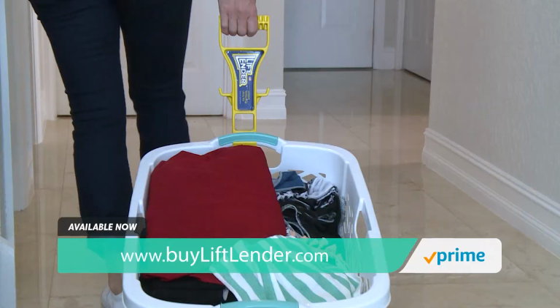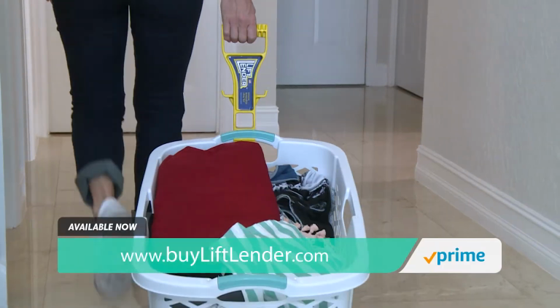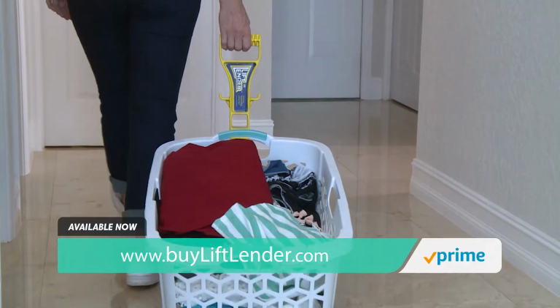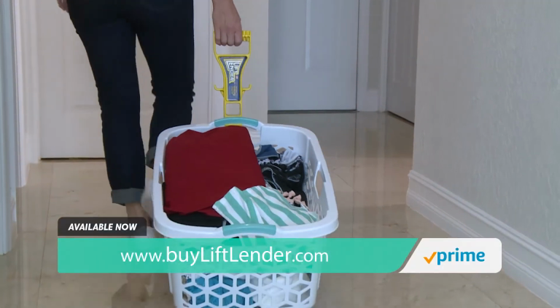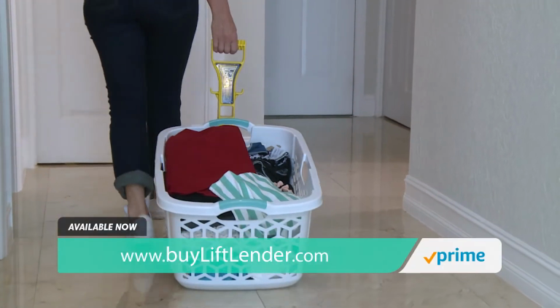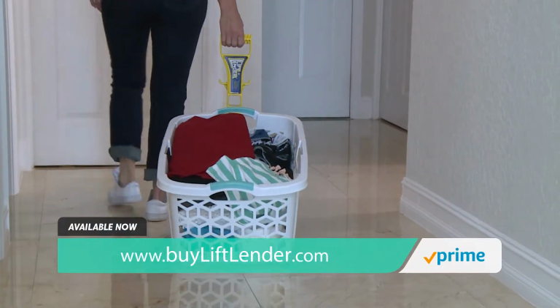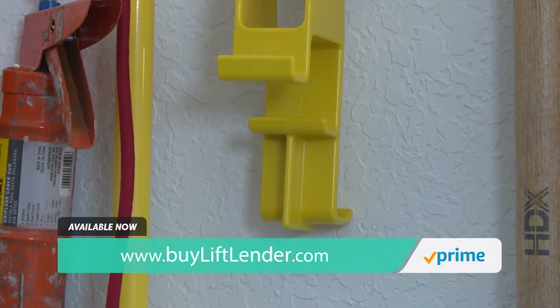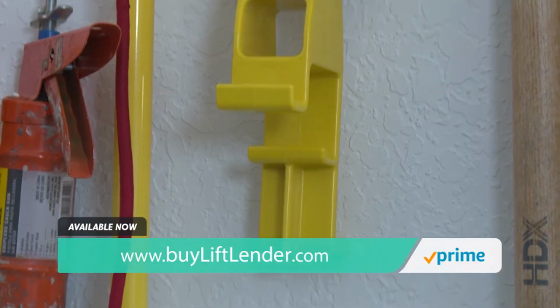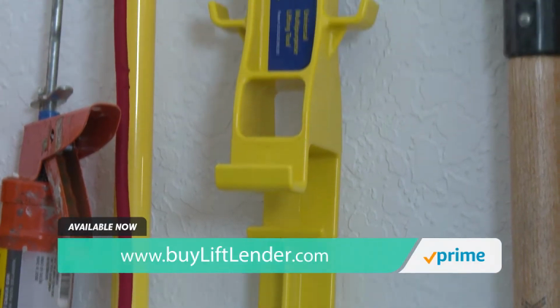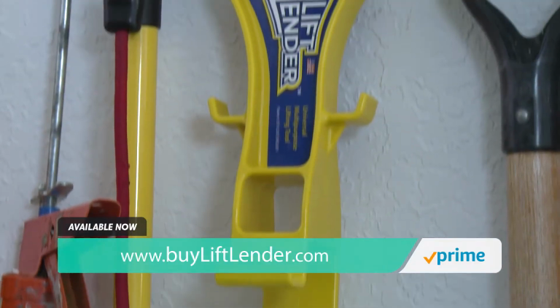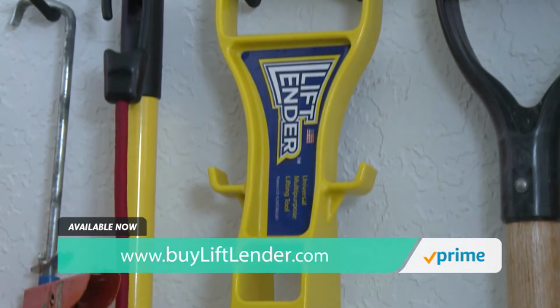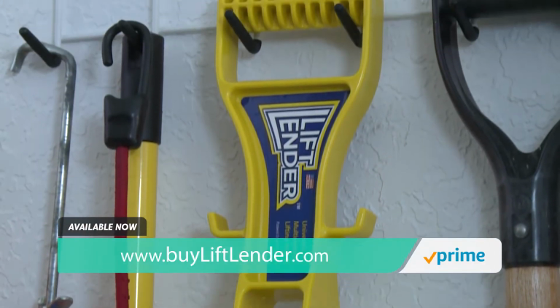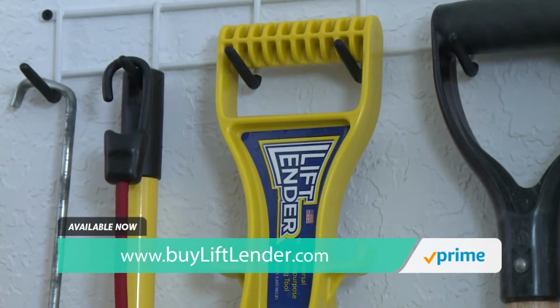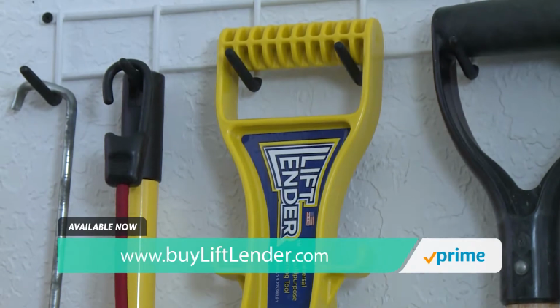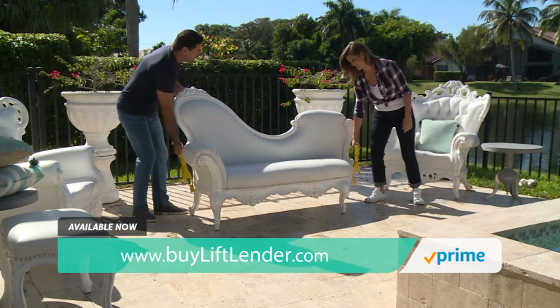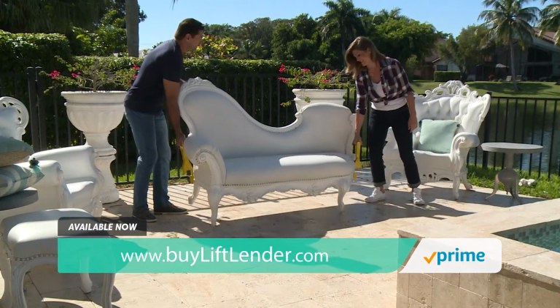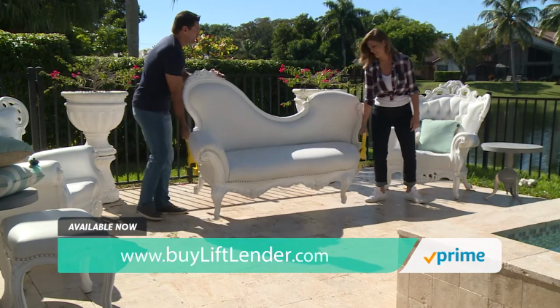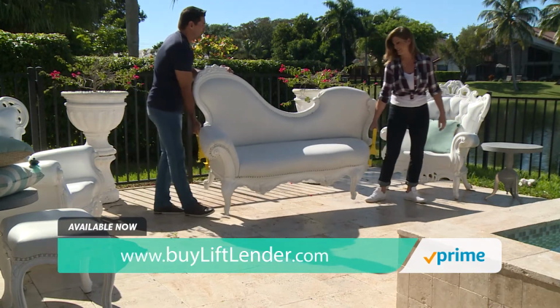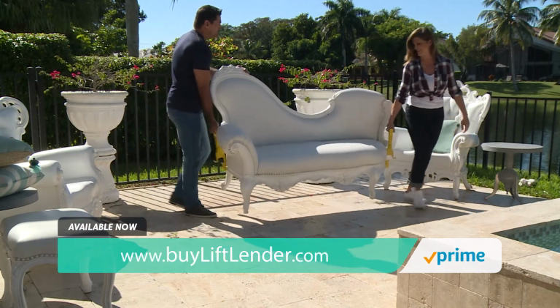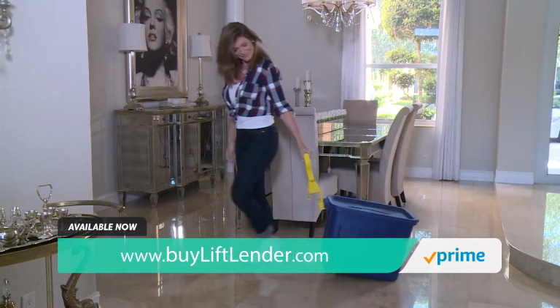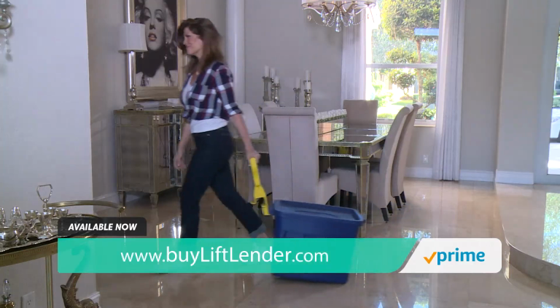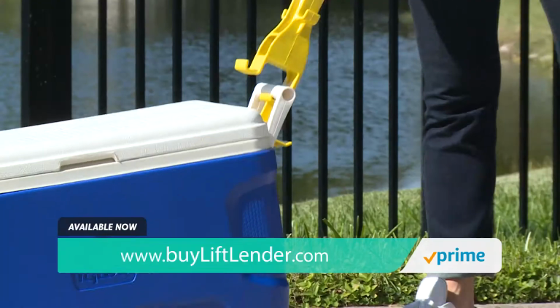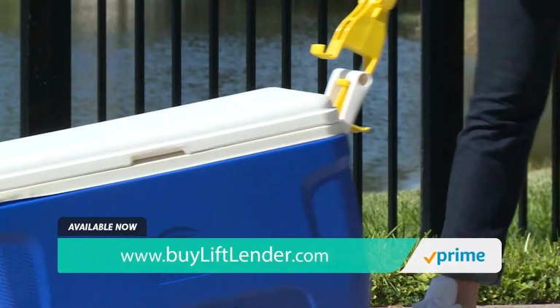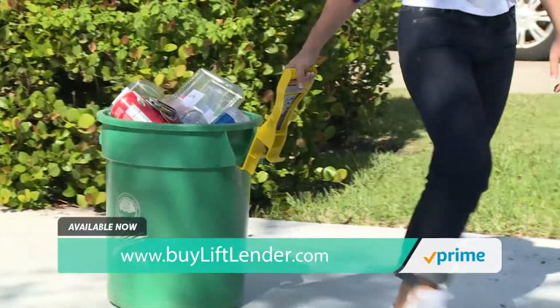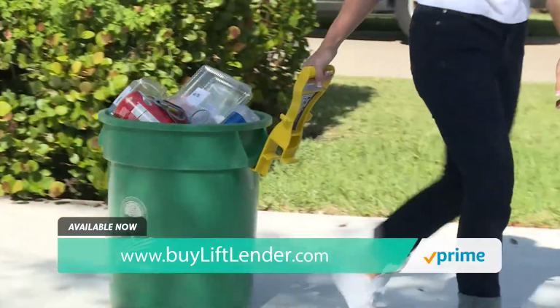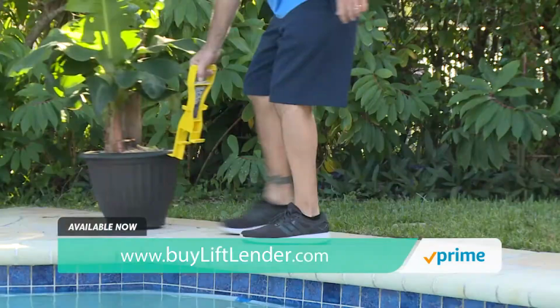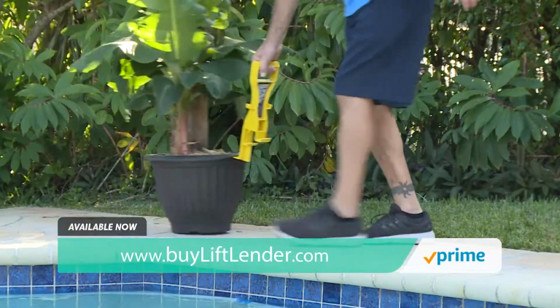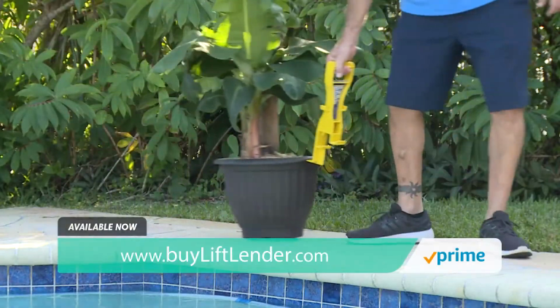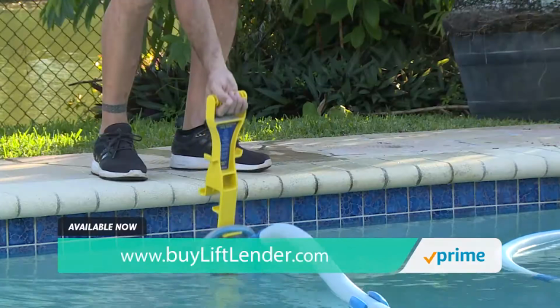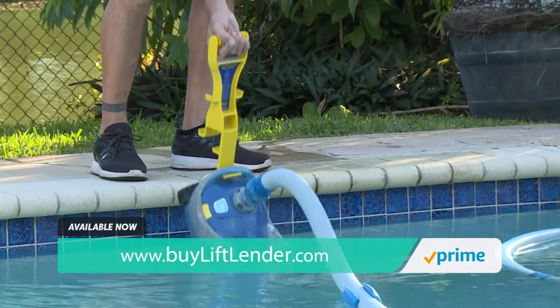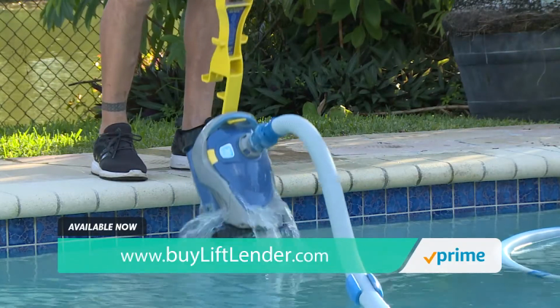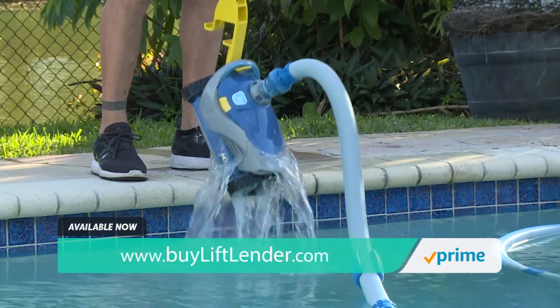Lift Lender's ergonomic features offer a variety of uses for lifting, moving, reaching, and pulling. Perfect for carrying and moving furniture, storage tubs, coolers, recycling bins, plant containers, pool cleaners, and so much more.